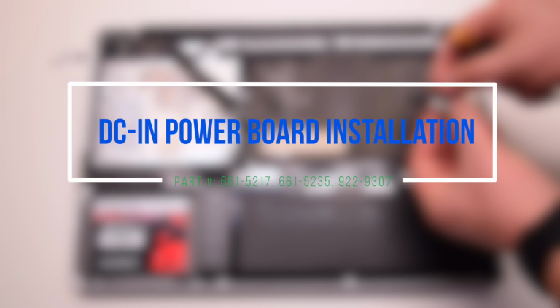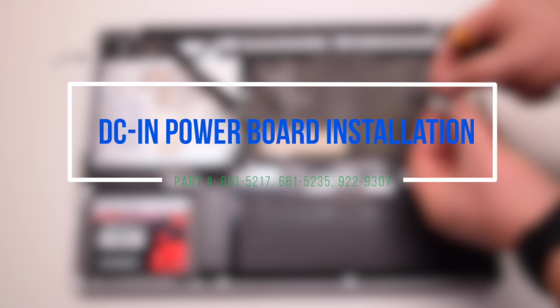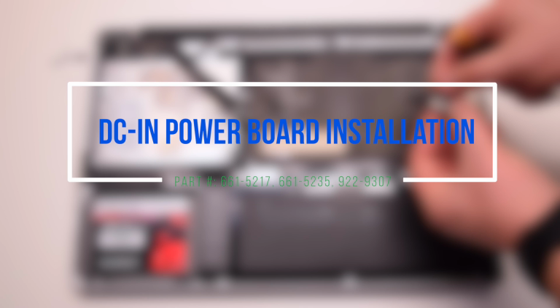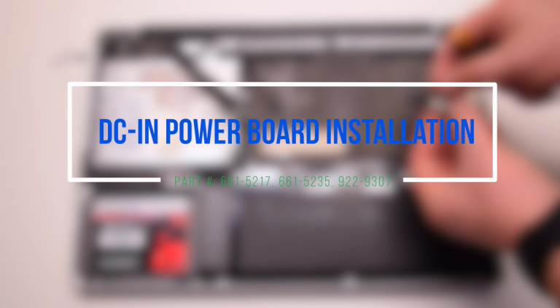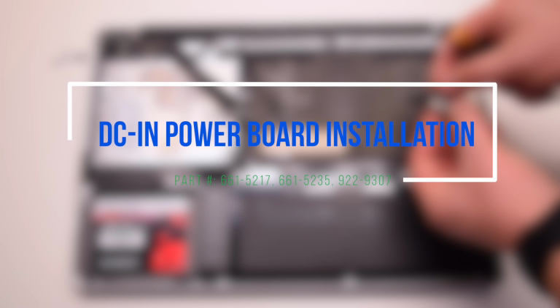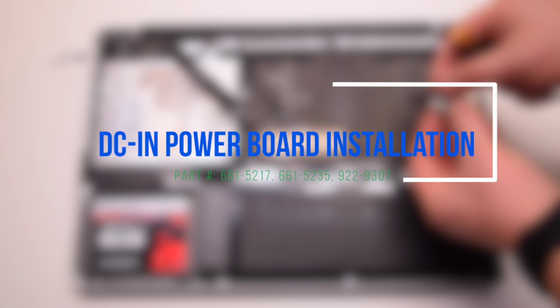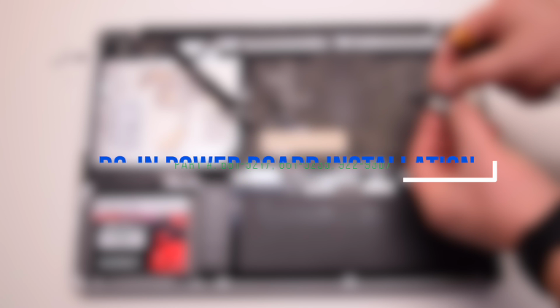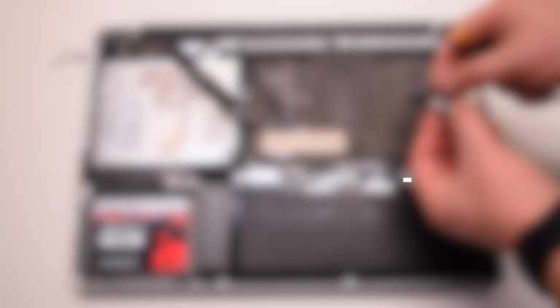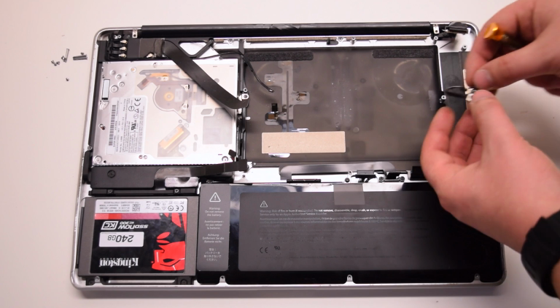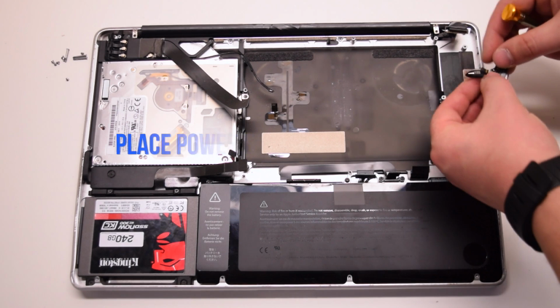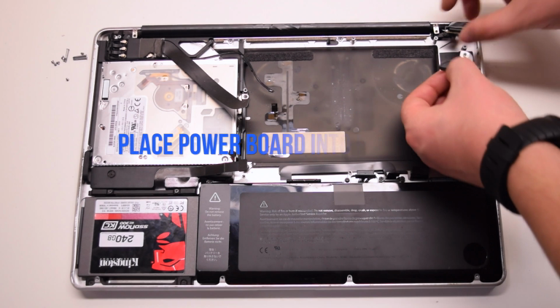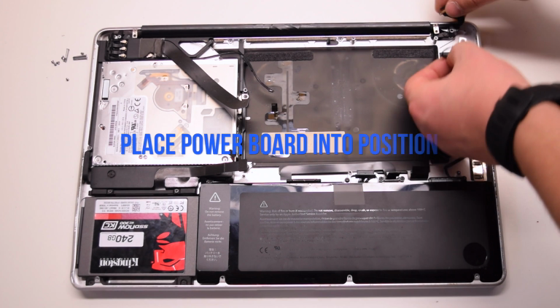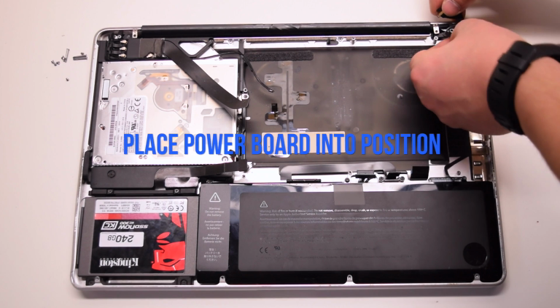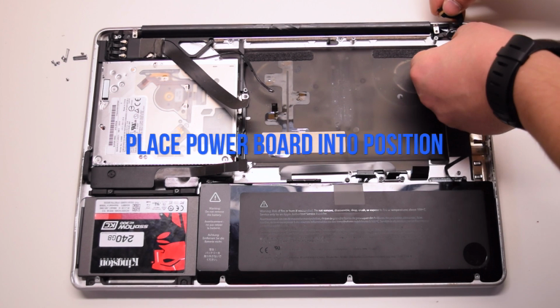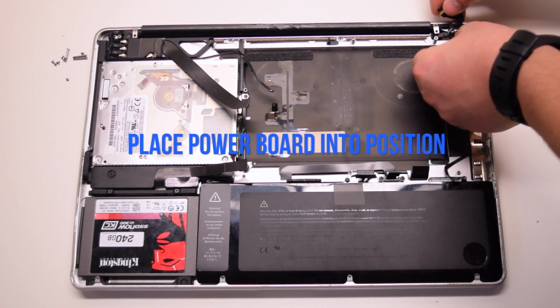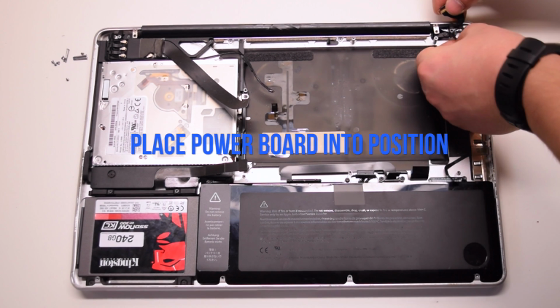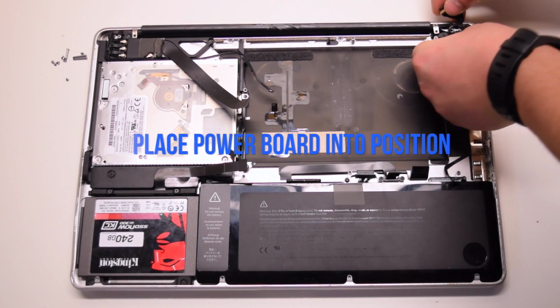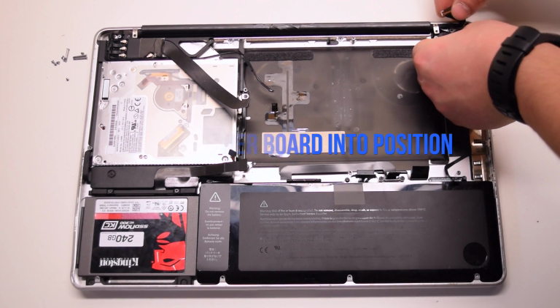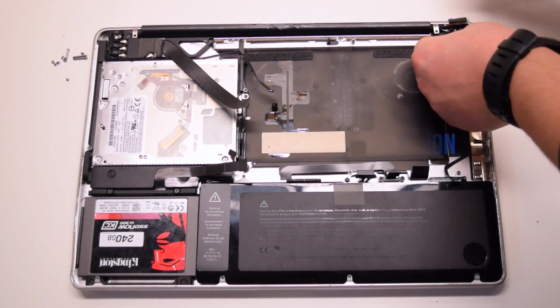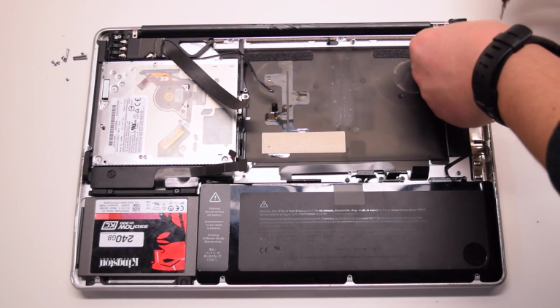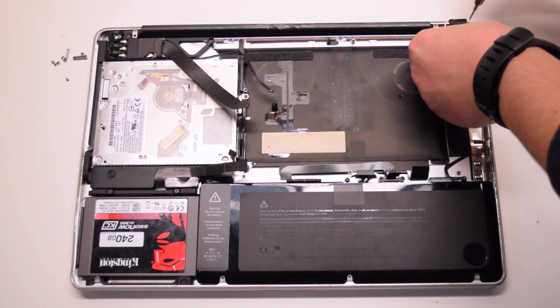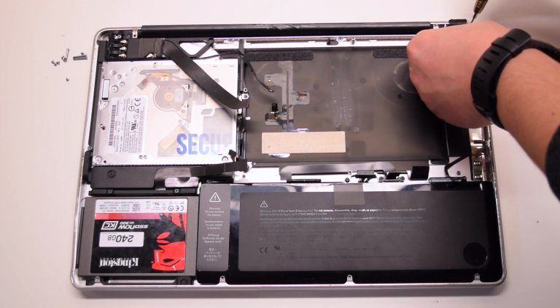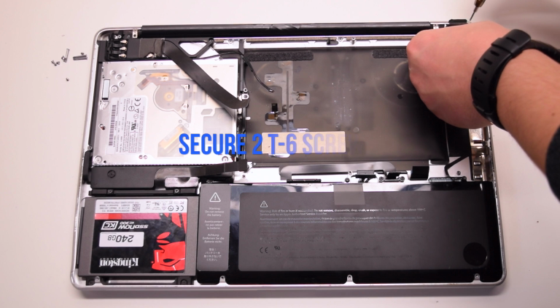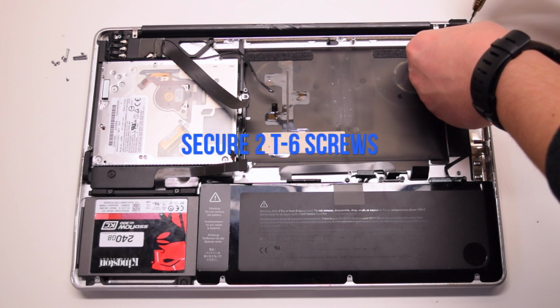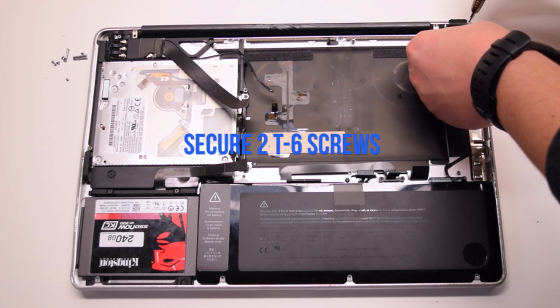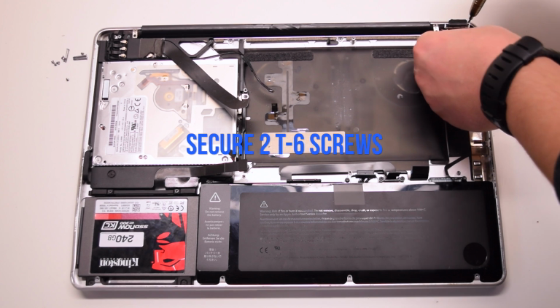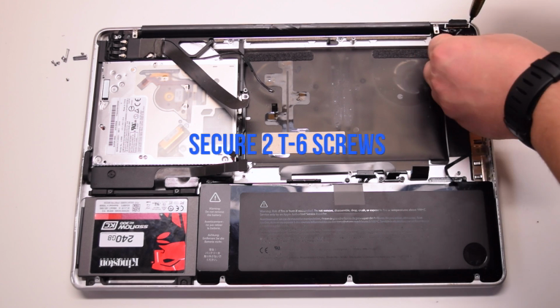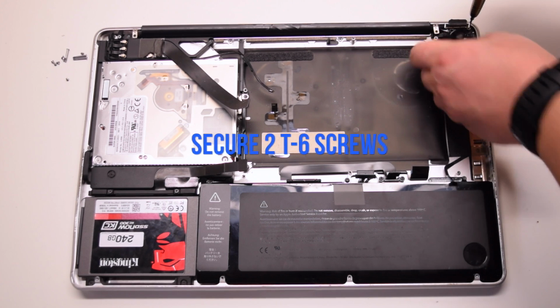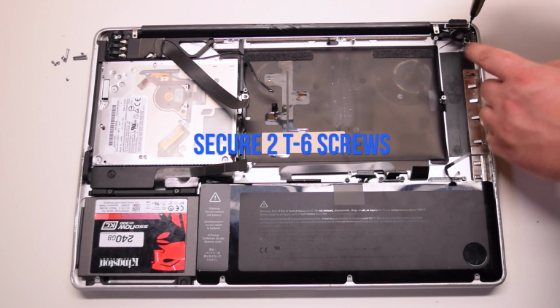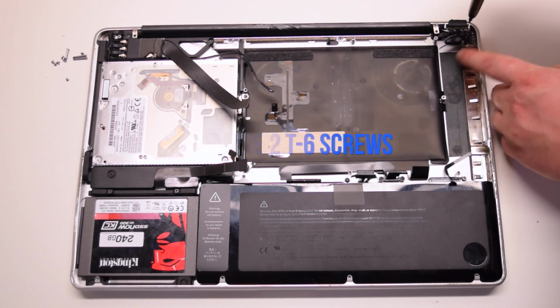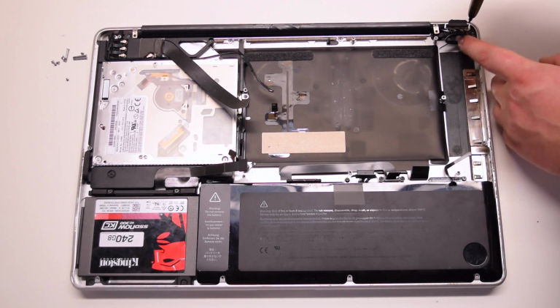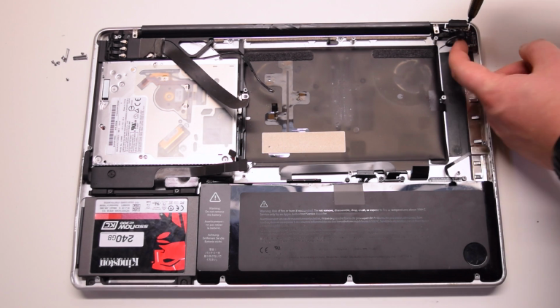DCN power board installation. Place the power board into position and secure the two T6 screws.